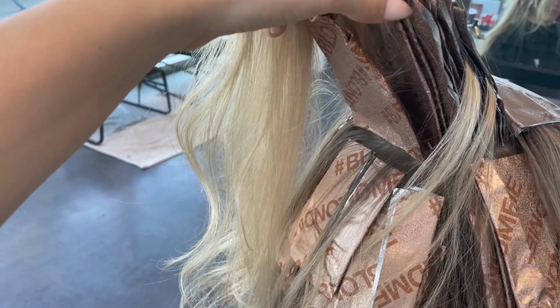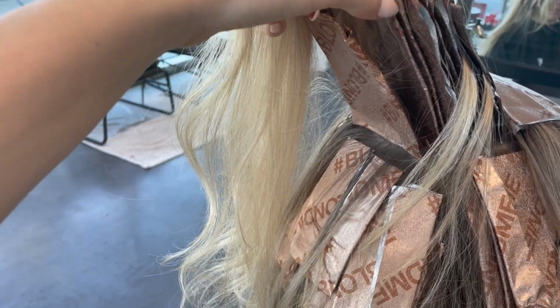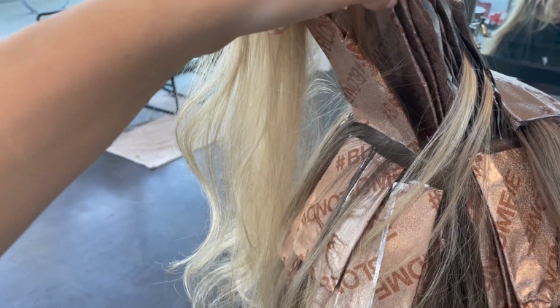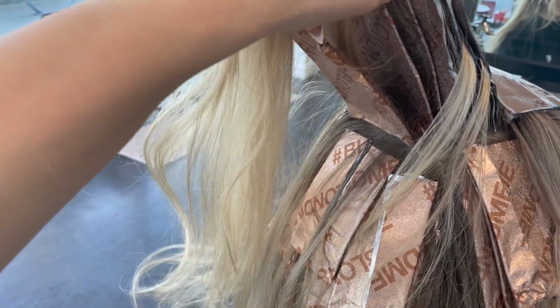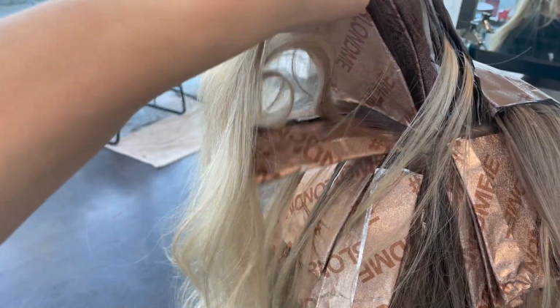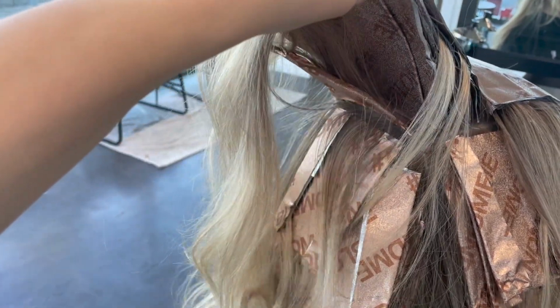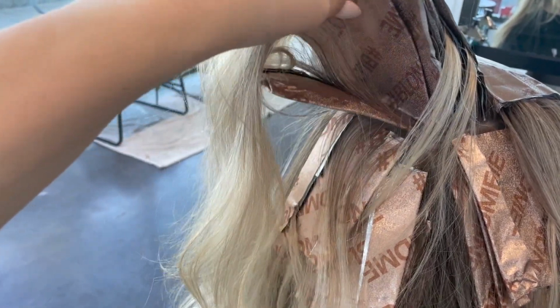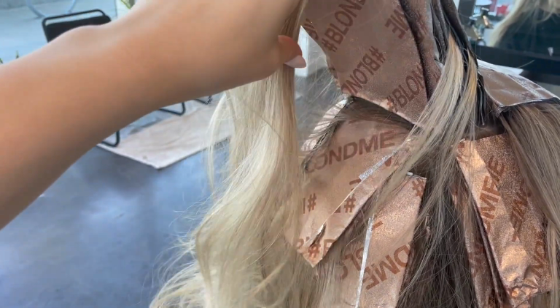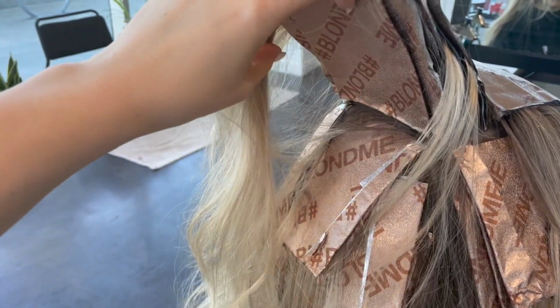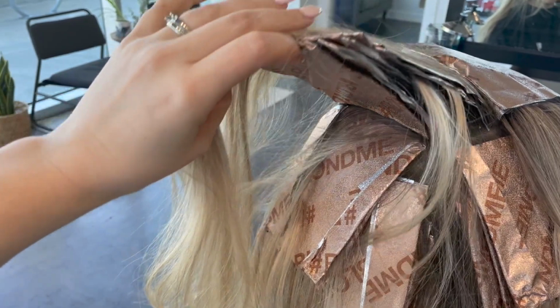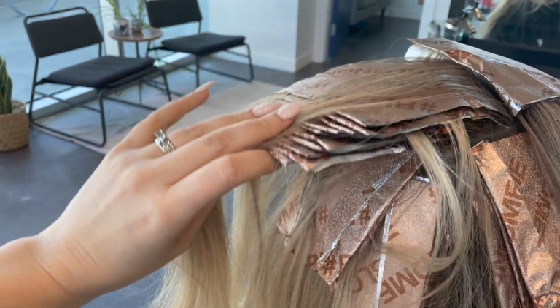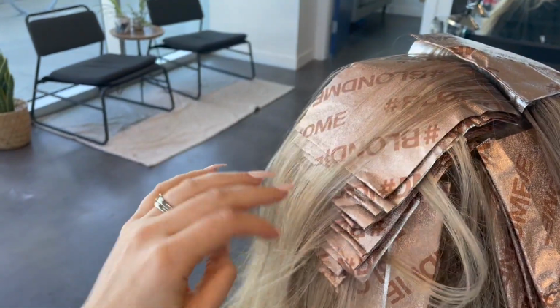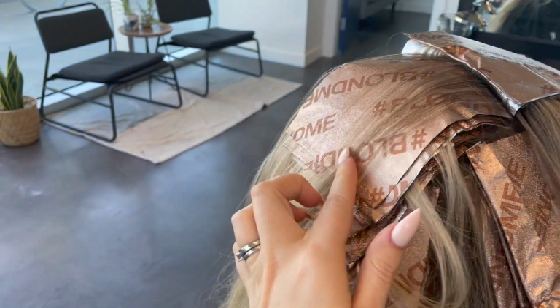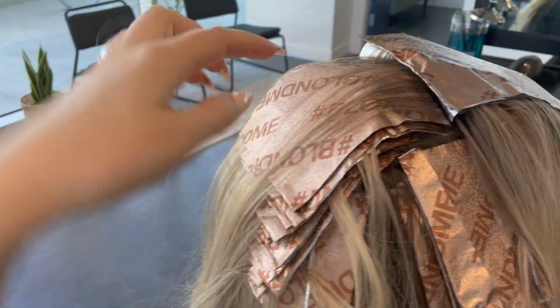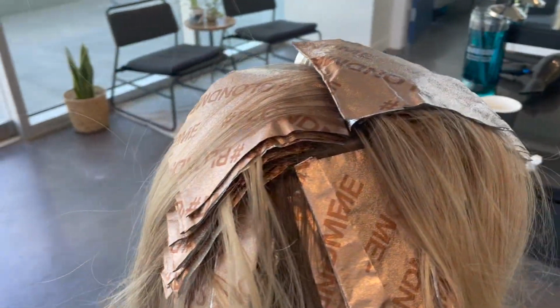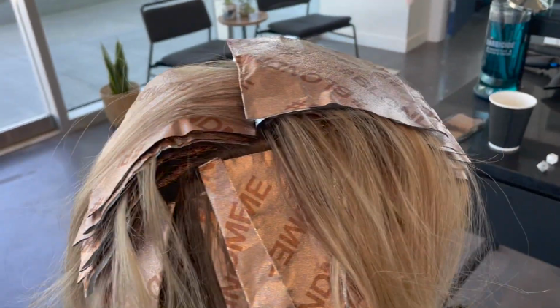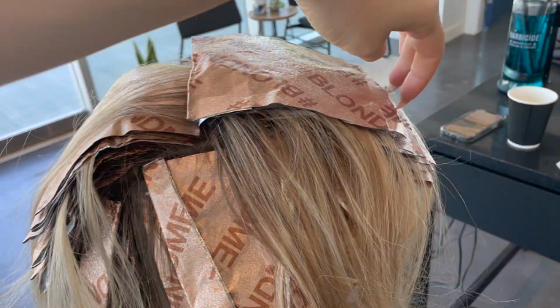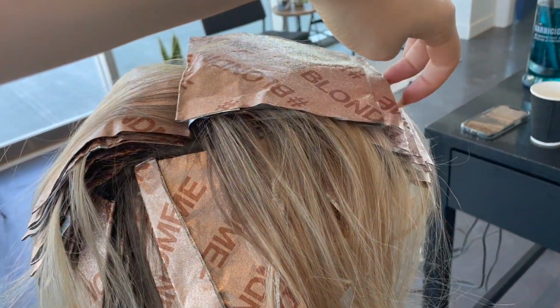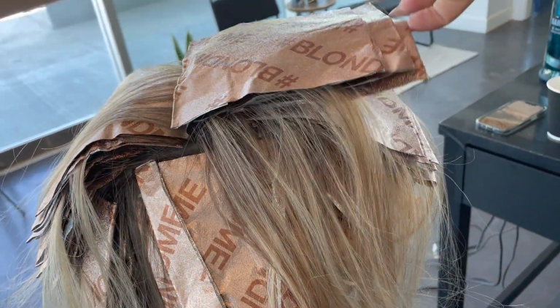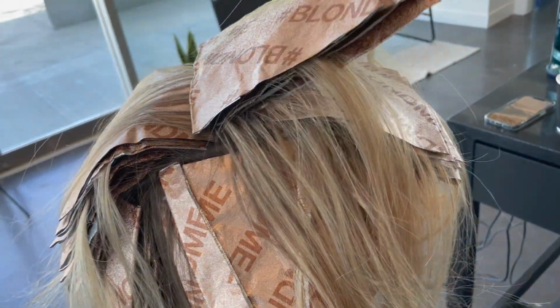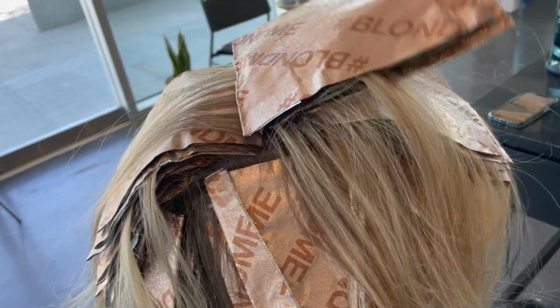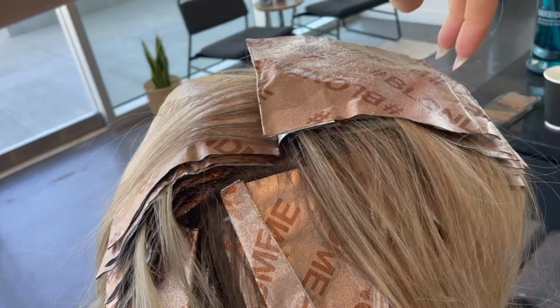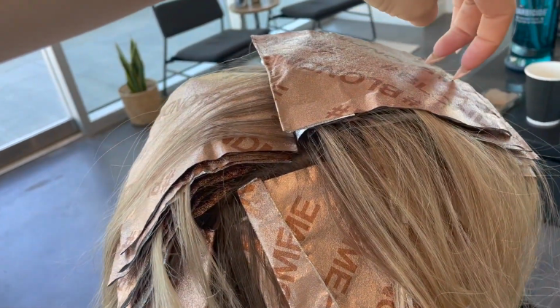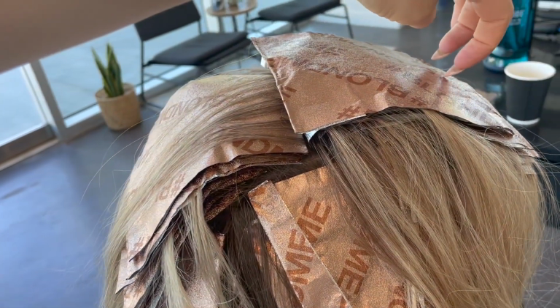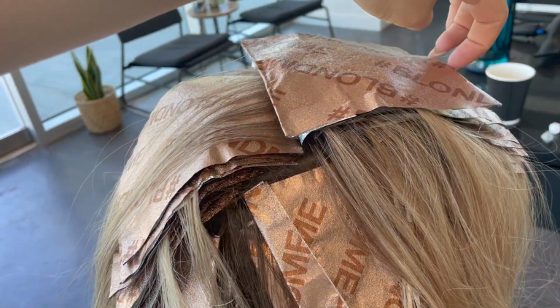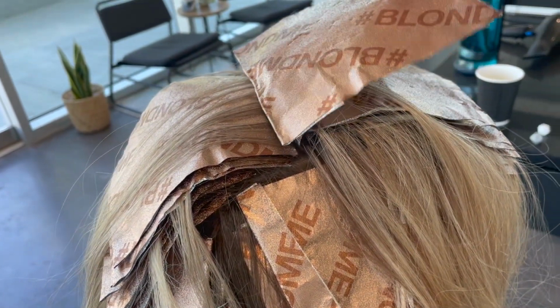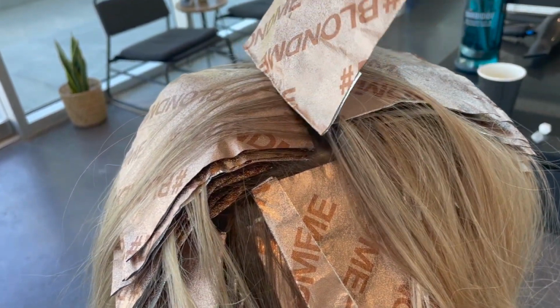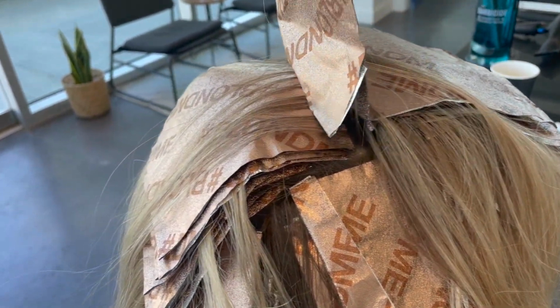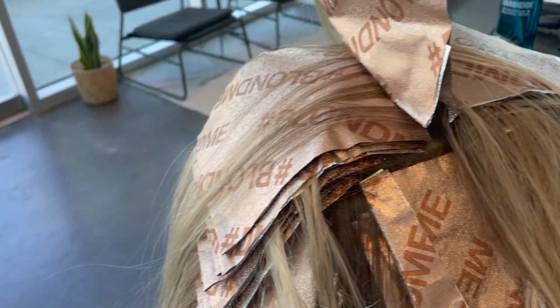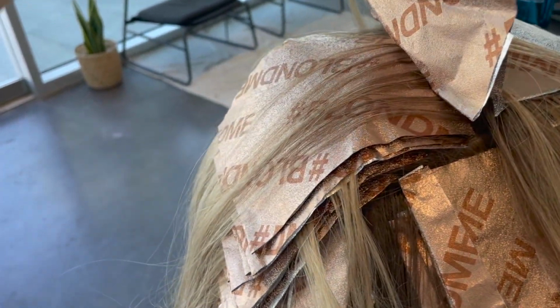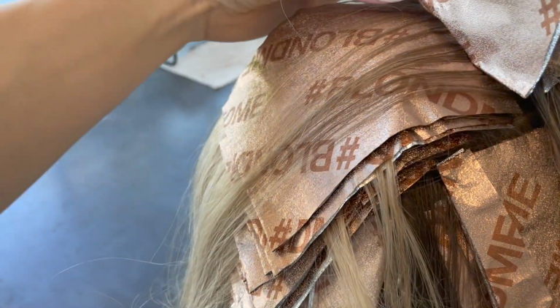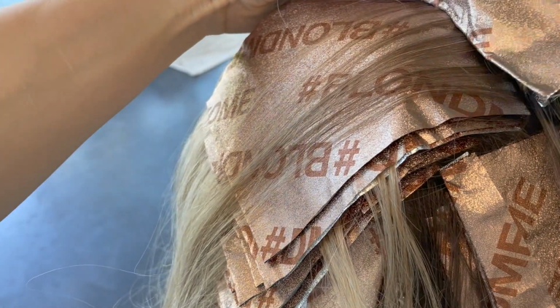This area right here is the crown, and it gets really, really hot. So when you first start putting in your foils along the crown, always make sure to place them a little bit further down than you would think, rather than going super close to the scalp, because they are going to shift a little bit.